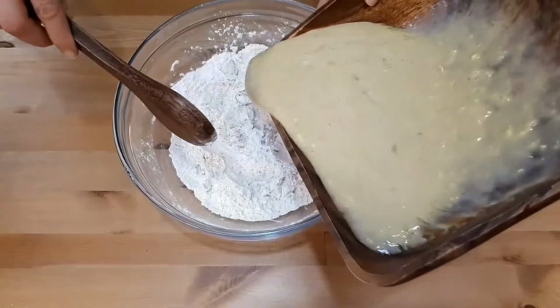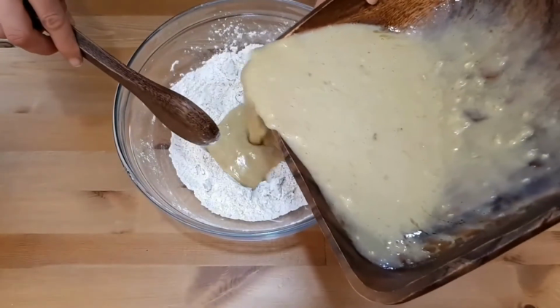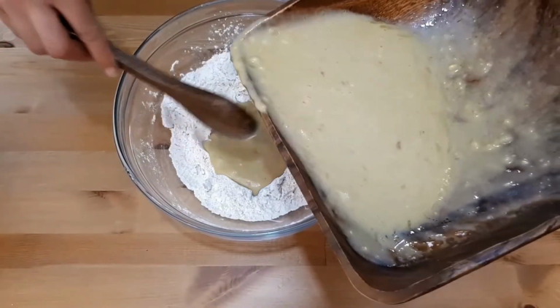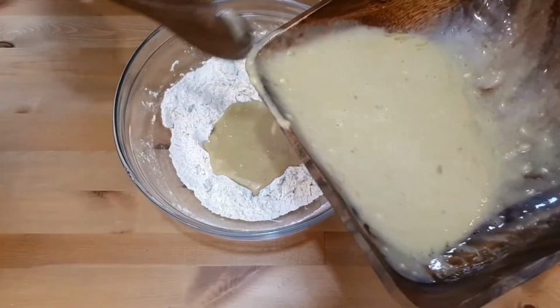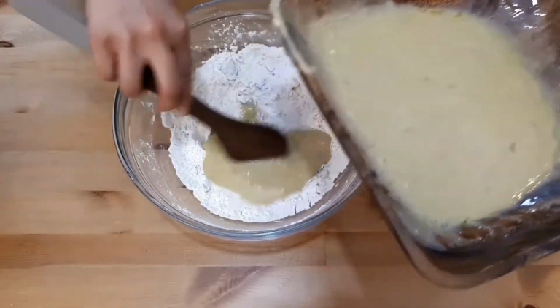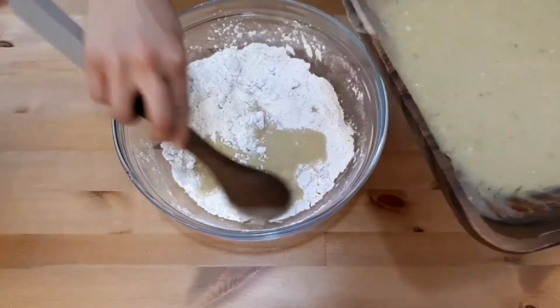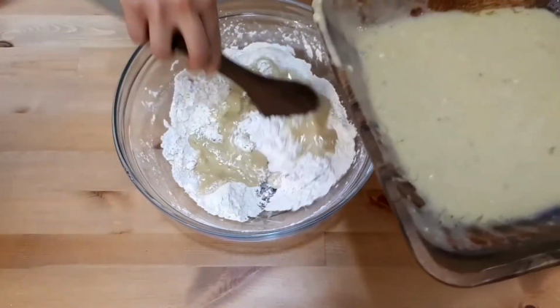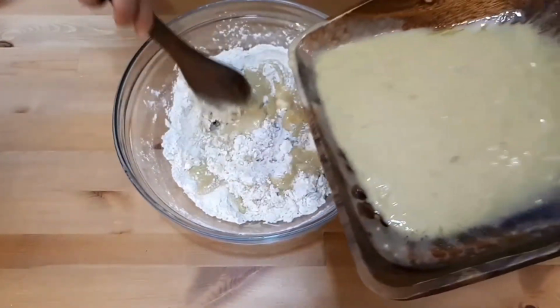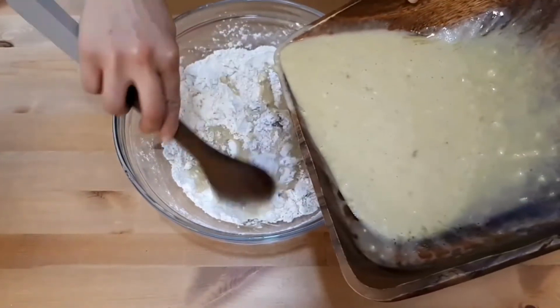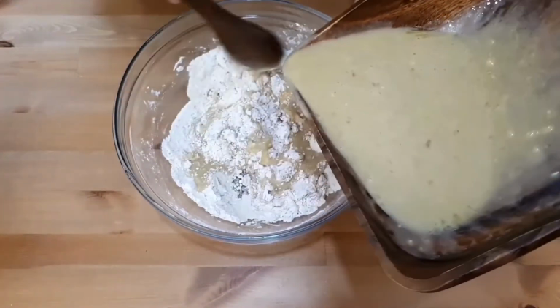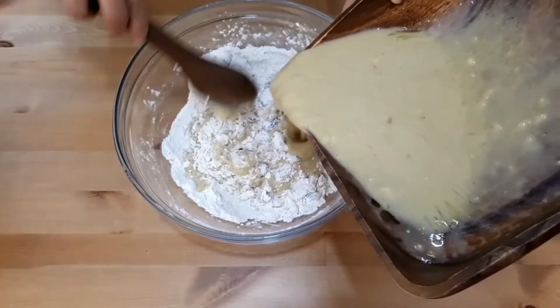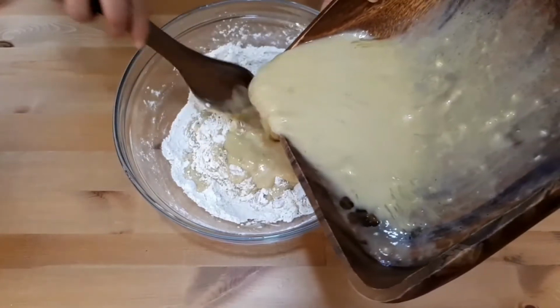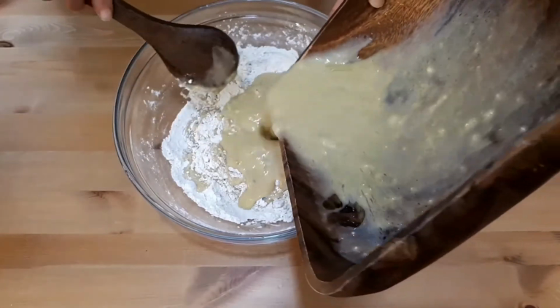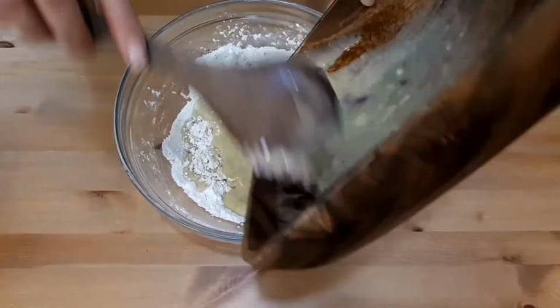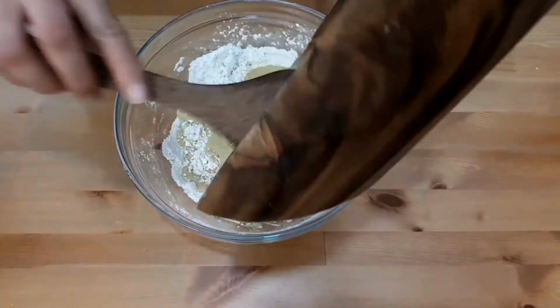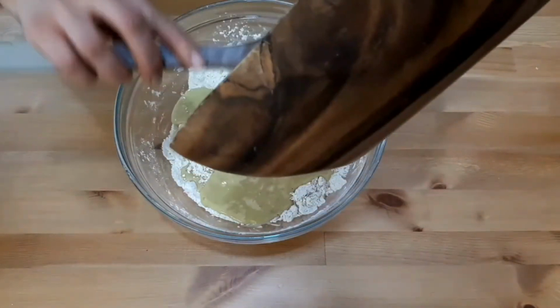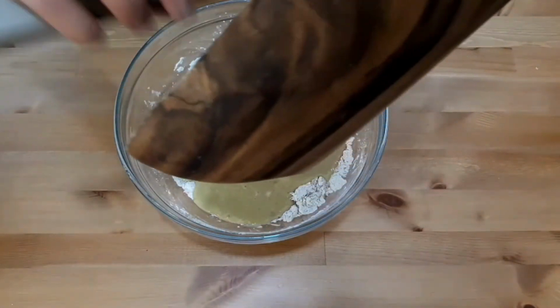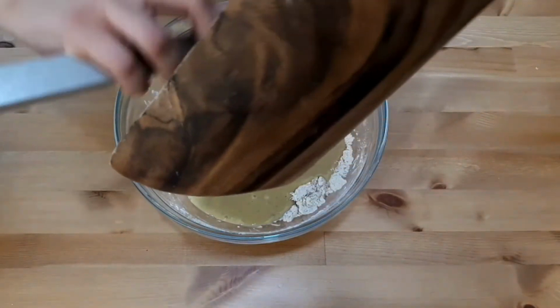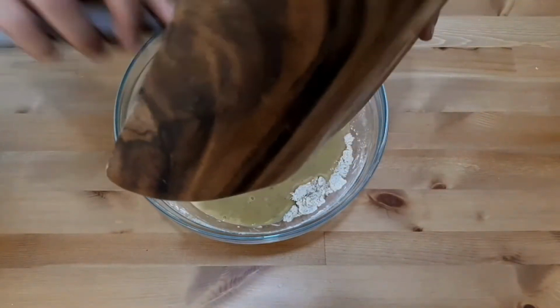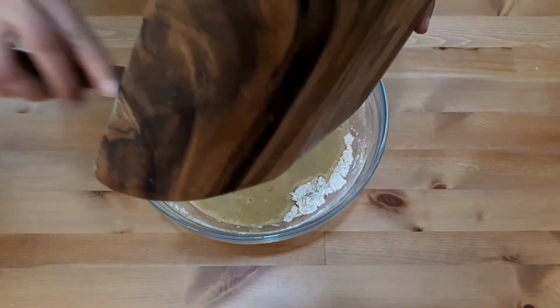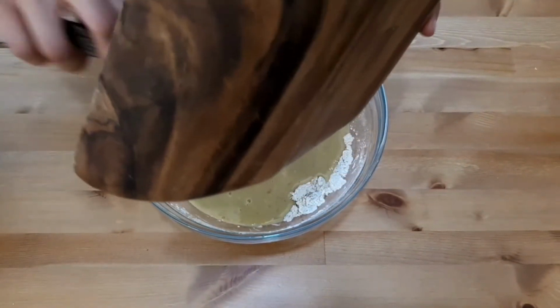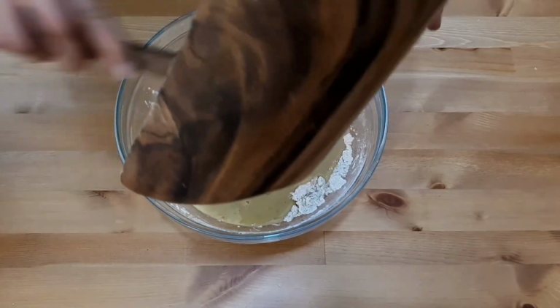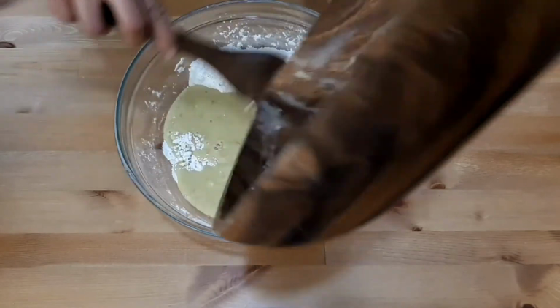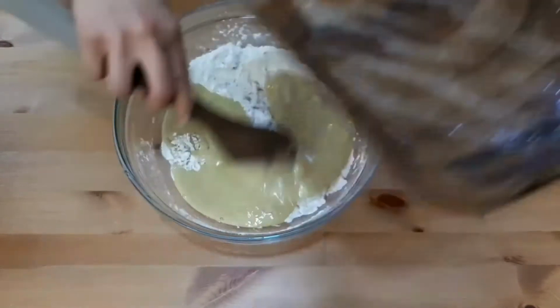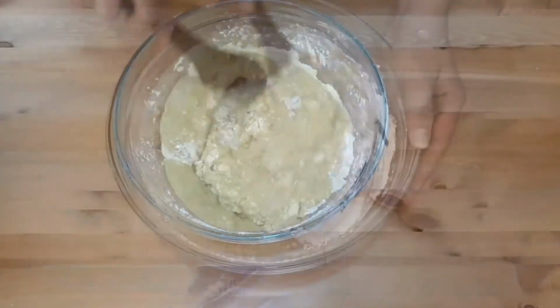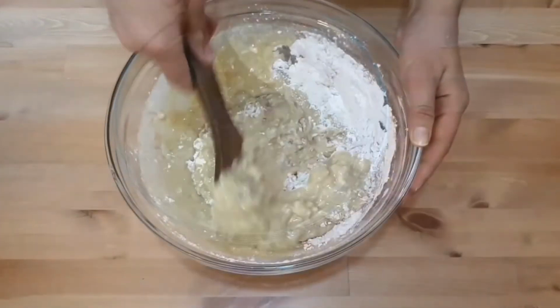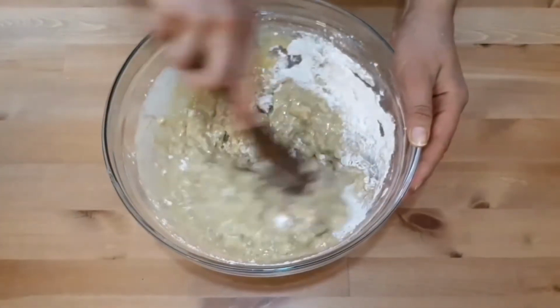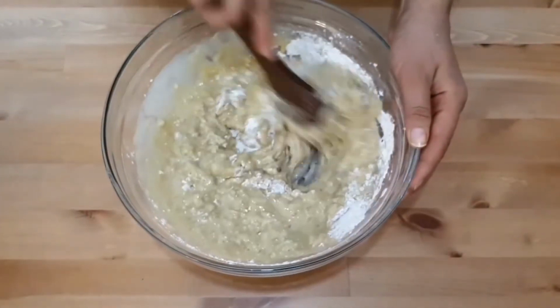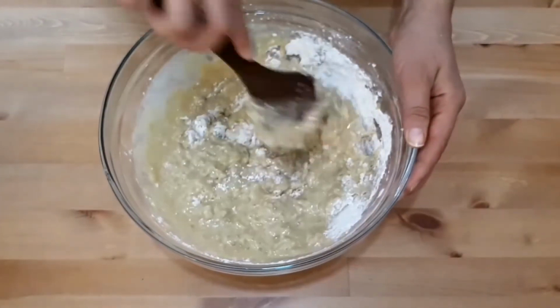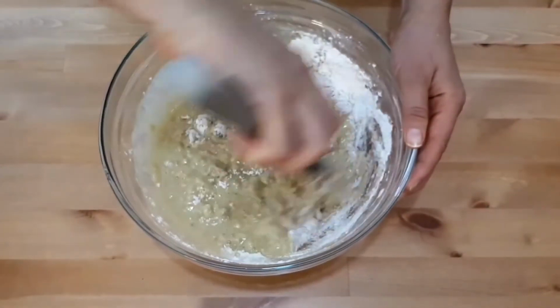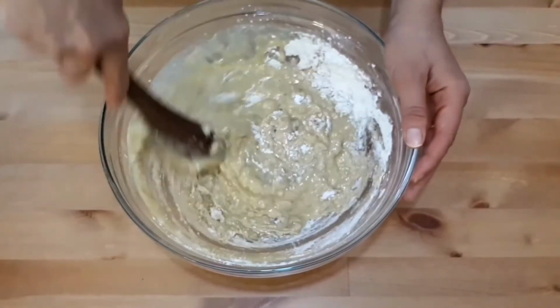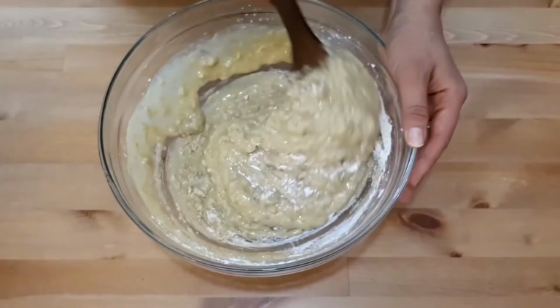Pour the wet ingredients into the dry ones while stirring, and you shouldn't overmix the mixture — just enough until all the flour is well incorporated, and then it's already time to stop.